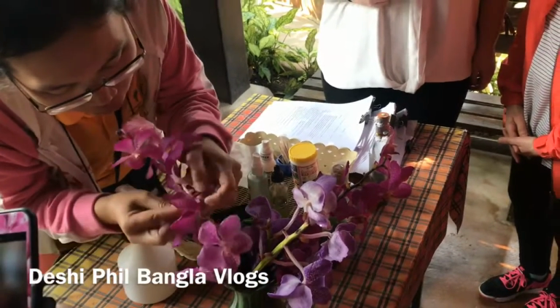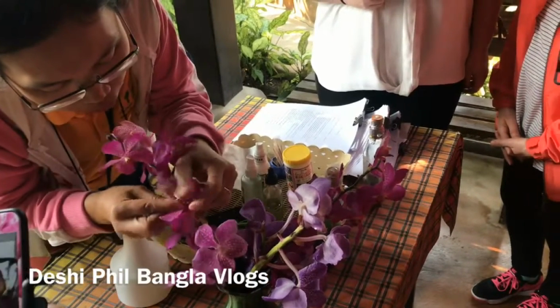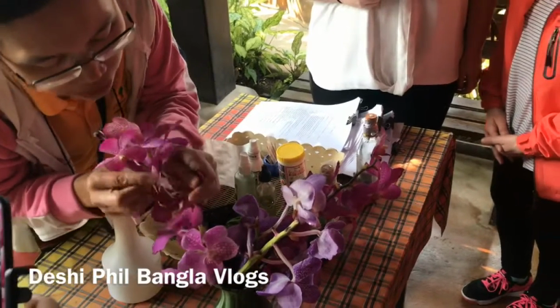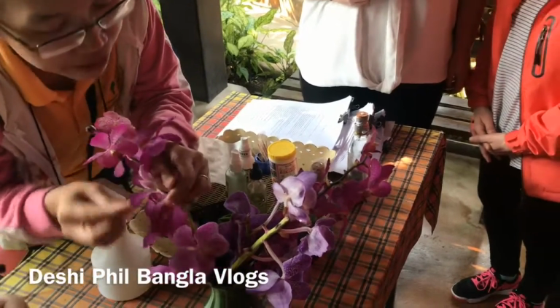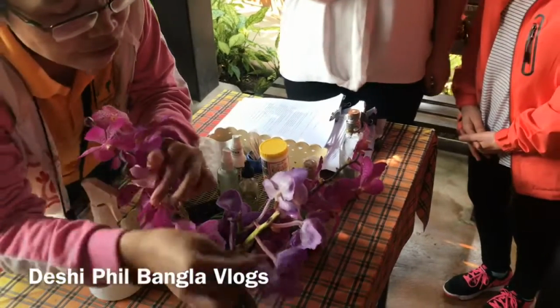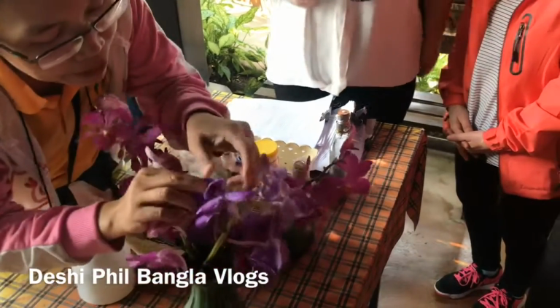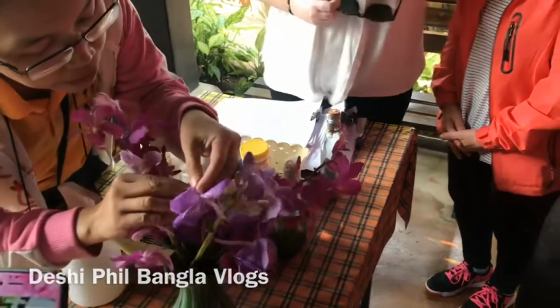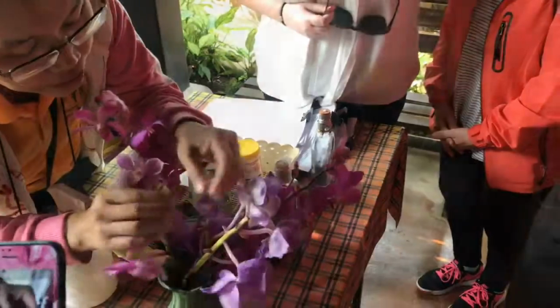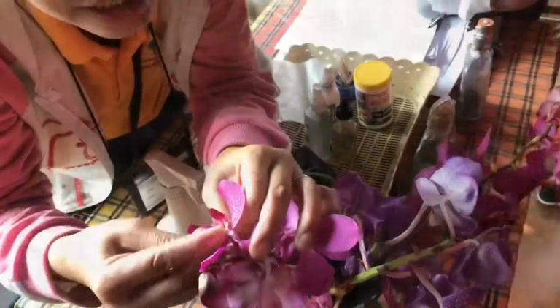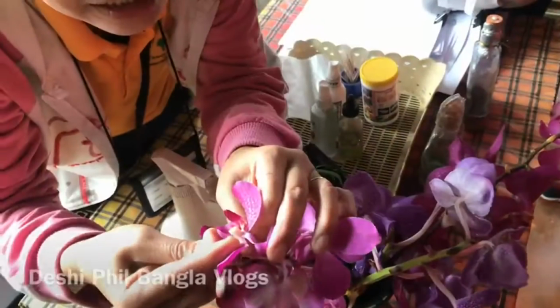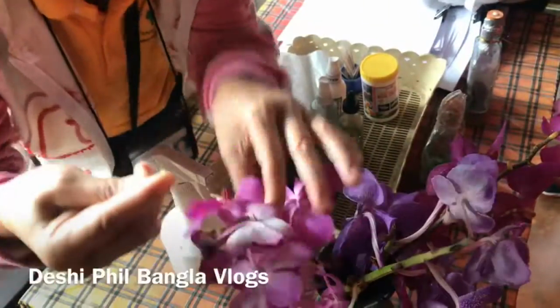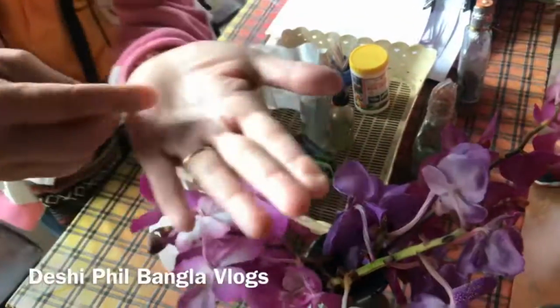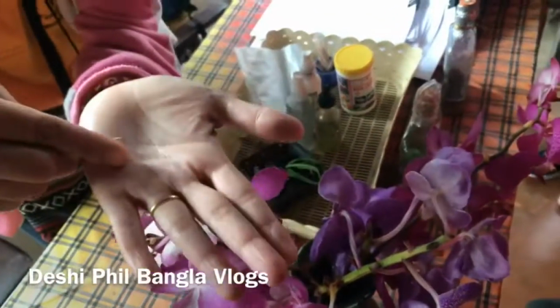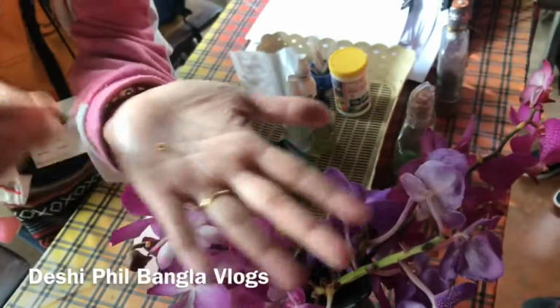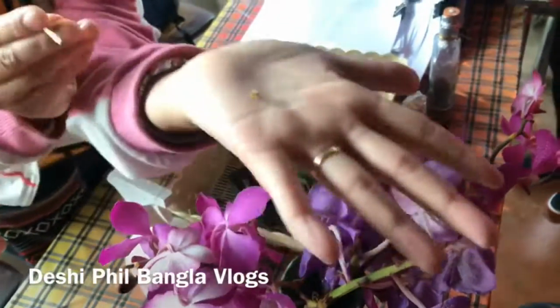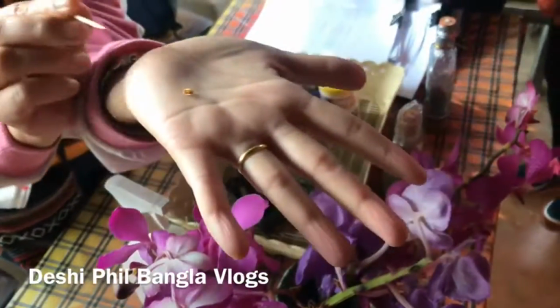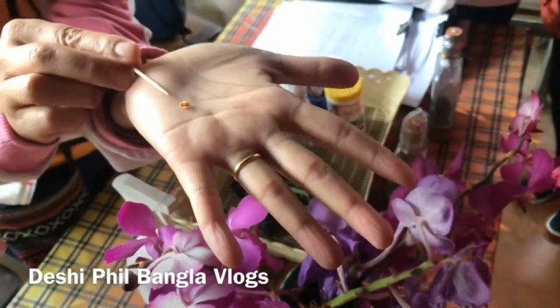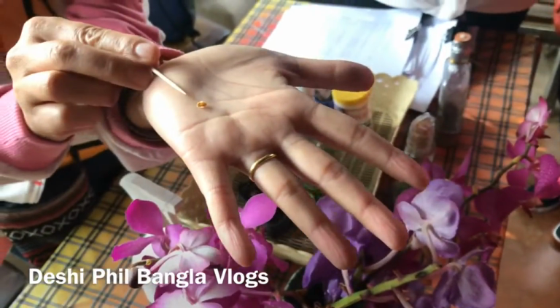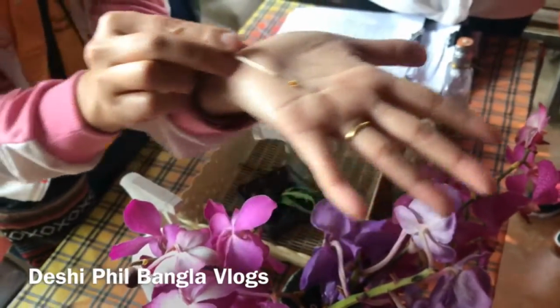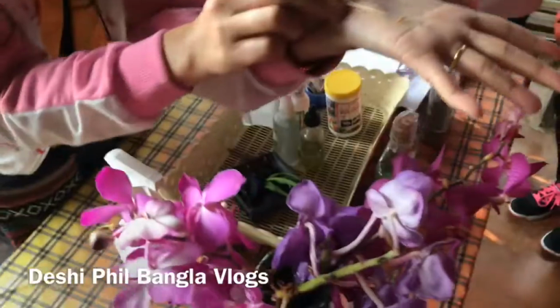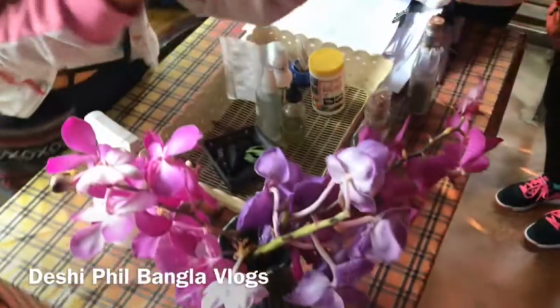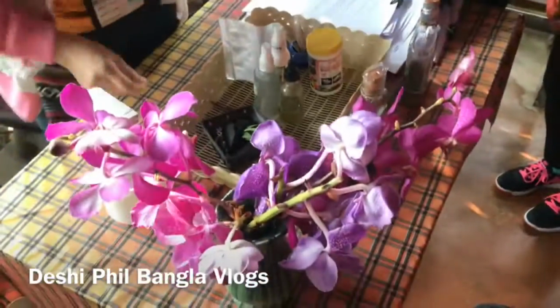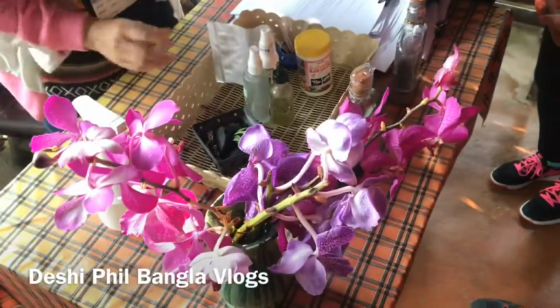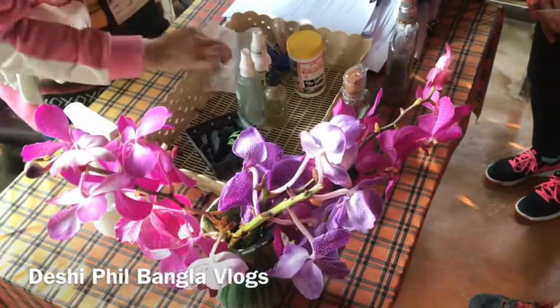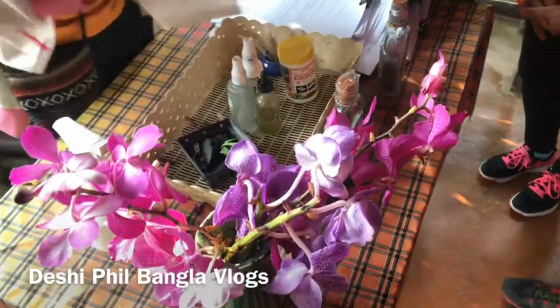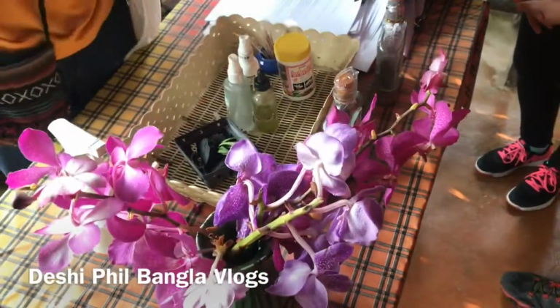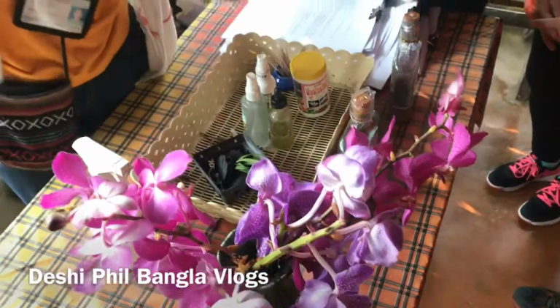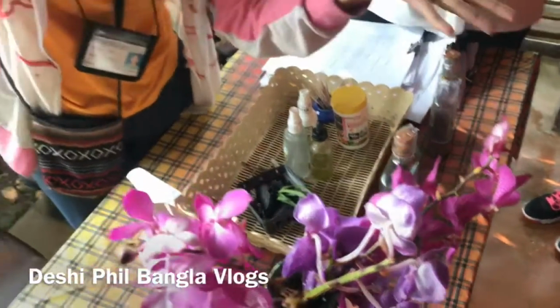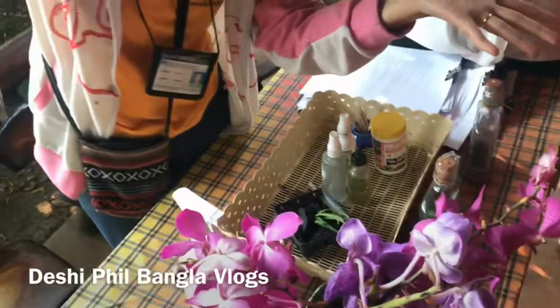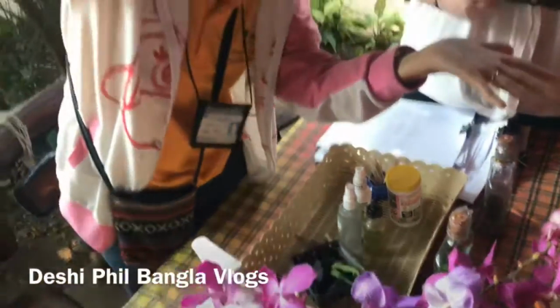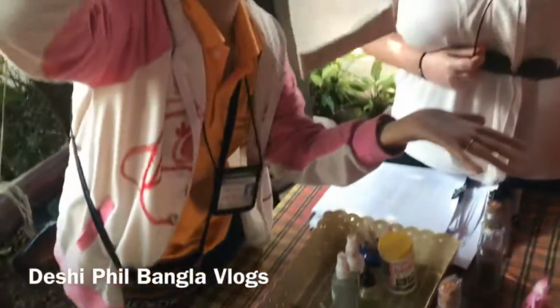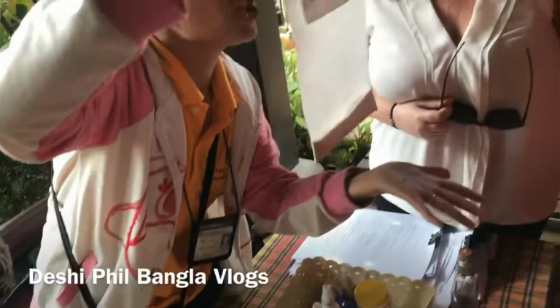We call for male and female in Orchid — they mix together inside already. Male and female of Orchid mix together already. We put Agar Agar. This is Agar Agar to make a dessert.